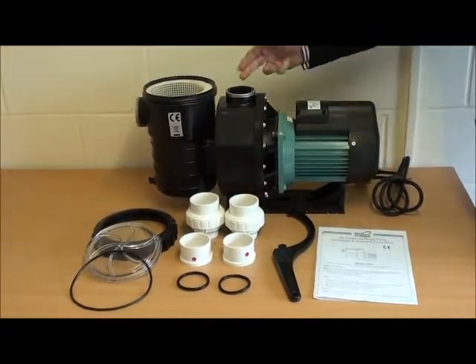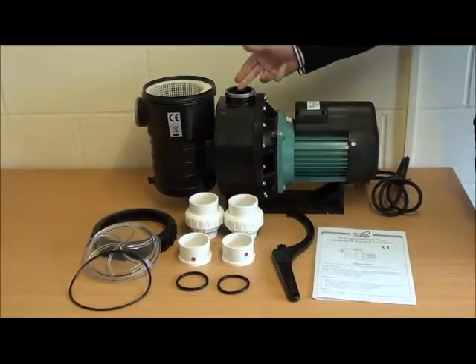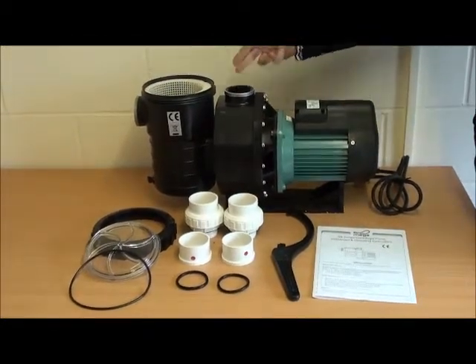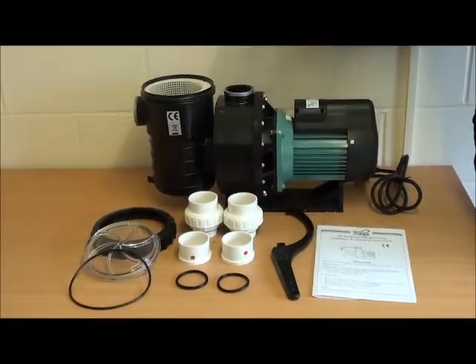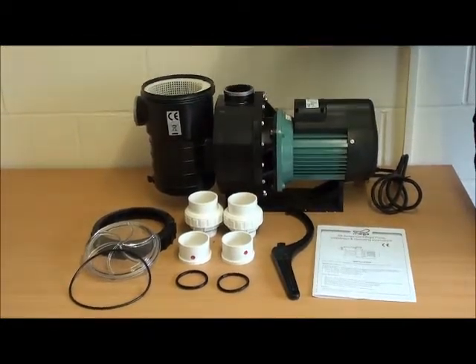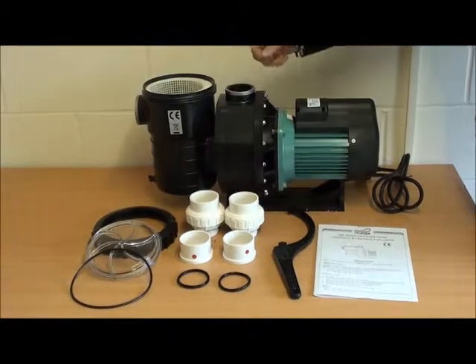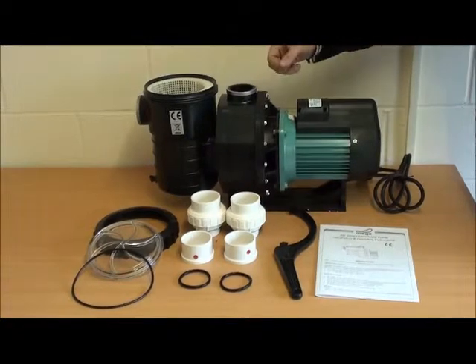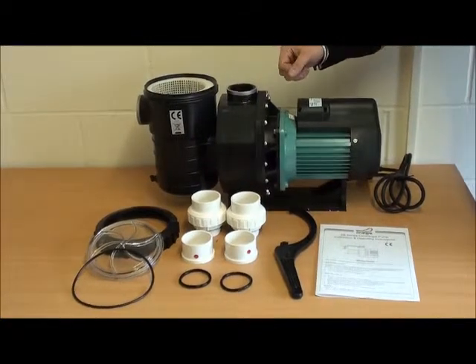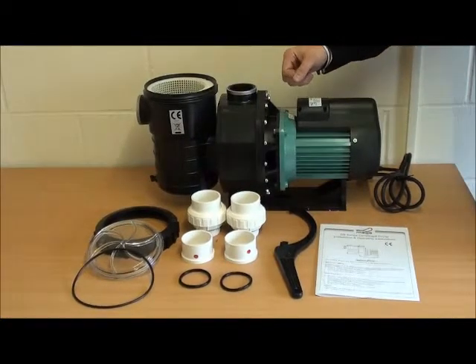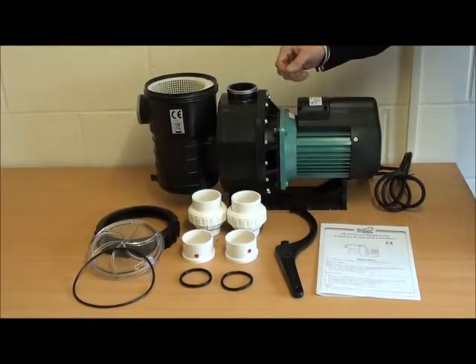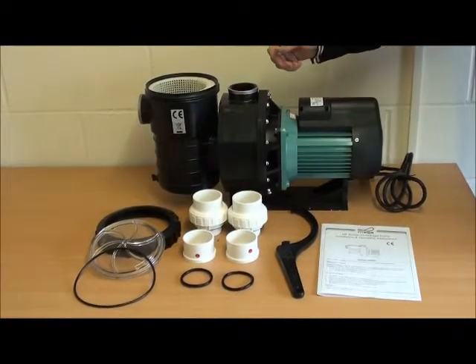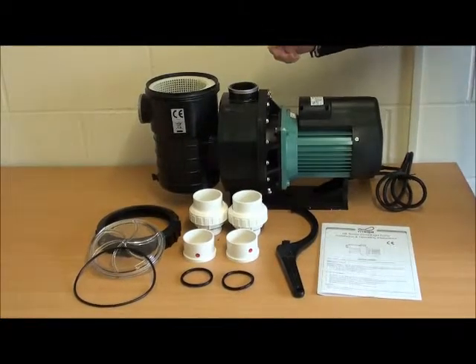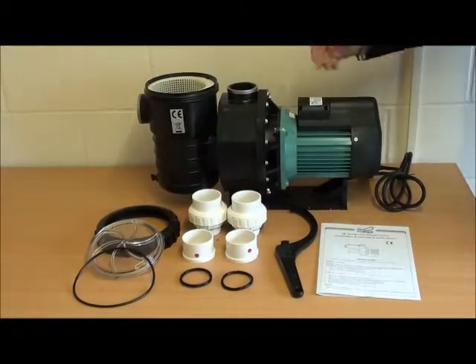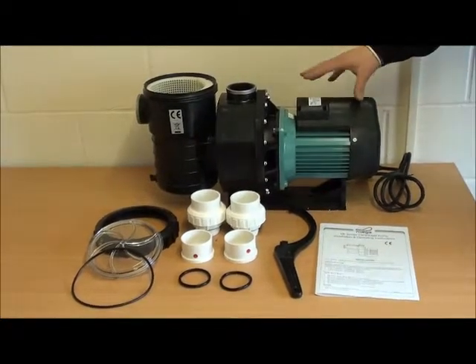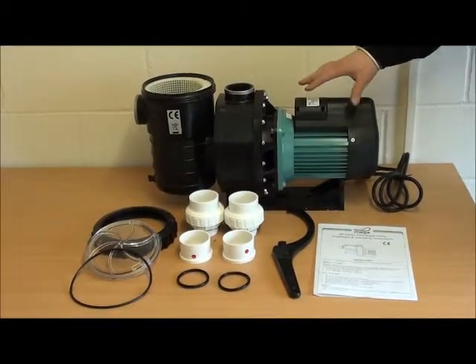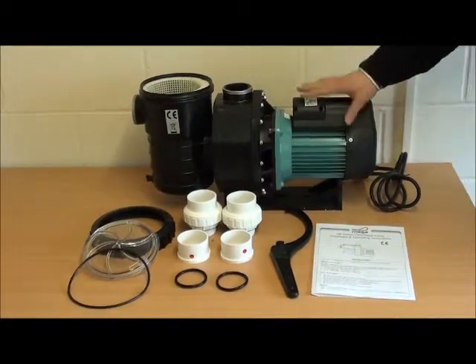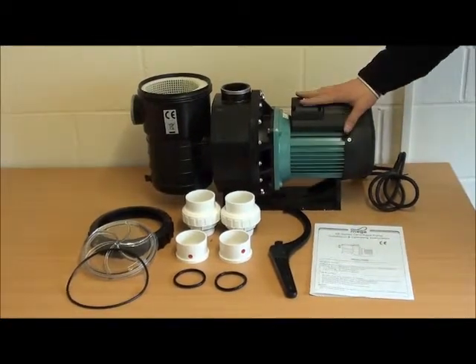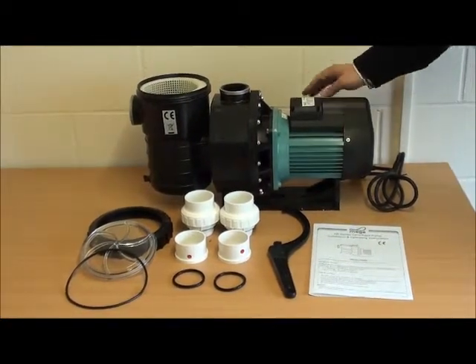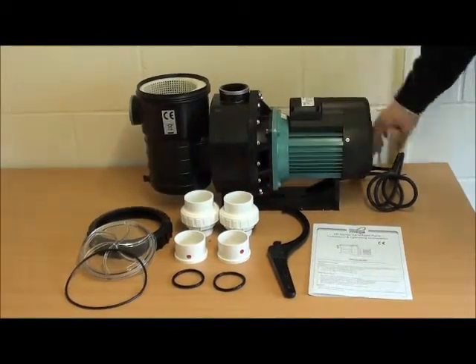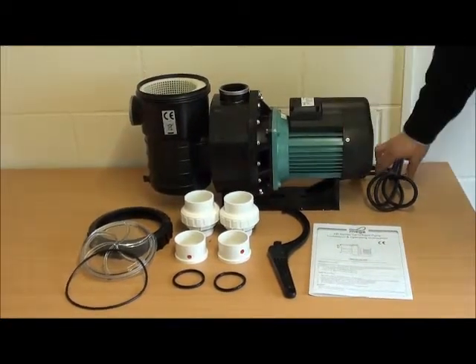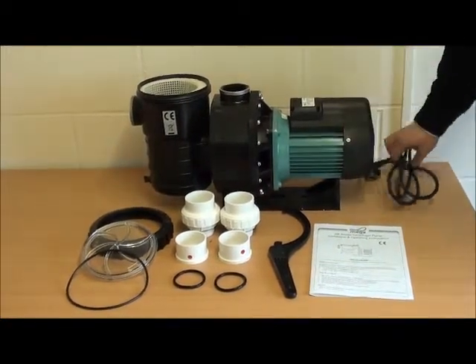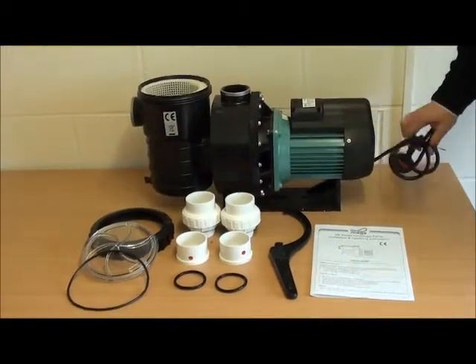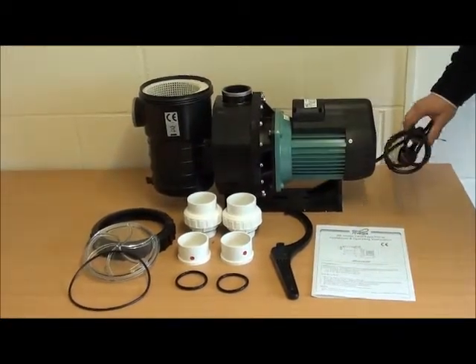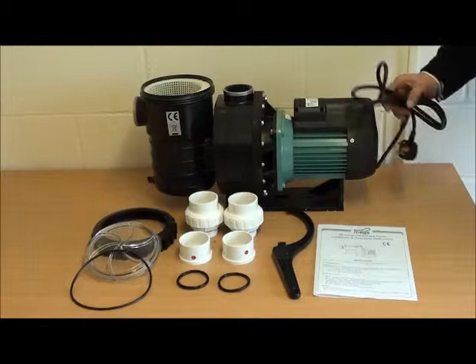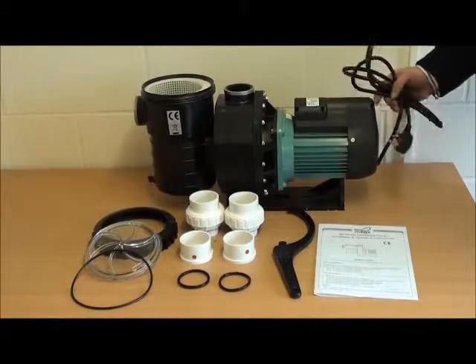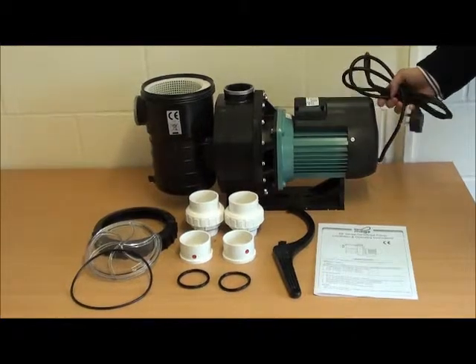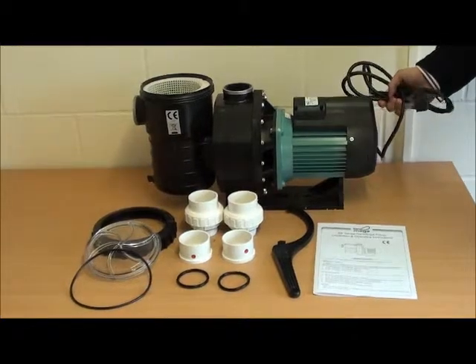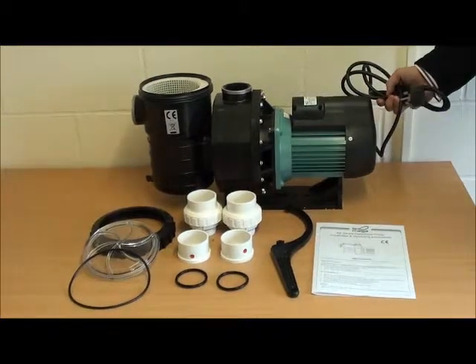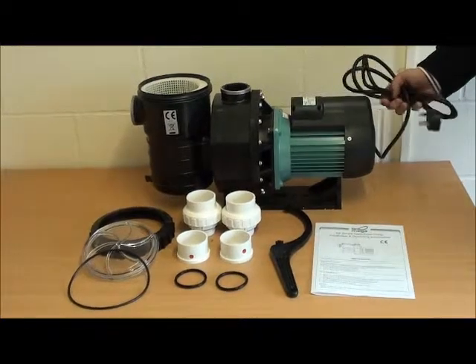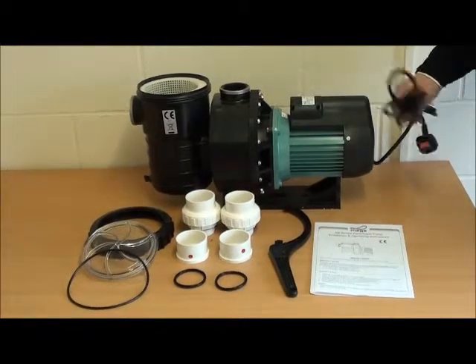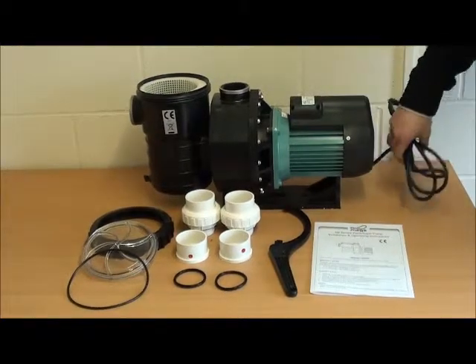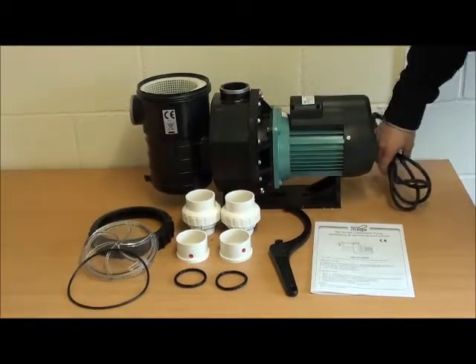We have the outlet here which is returning the water back to the pool. Then the motor, complete with a 2 metre cable and a 3 pin UK plug.